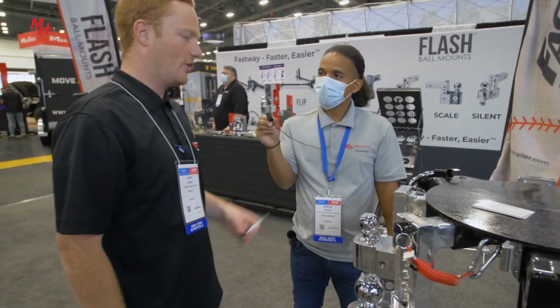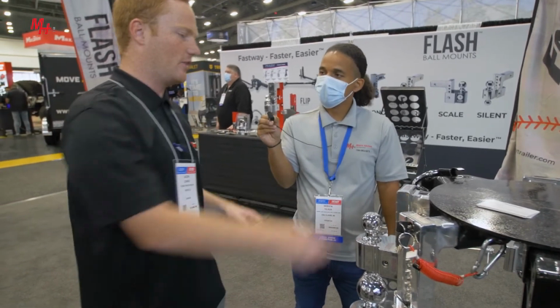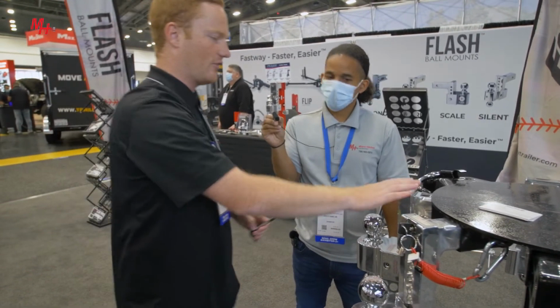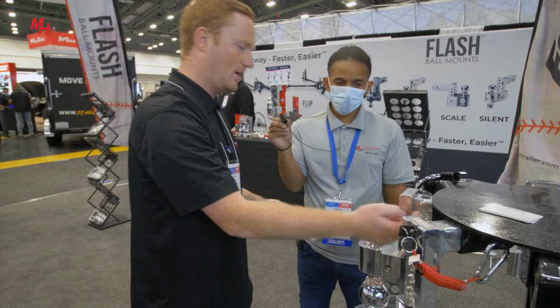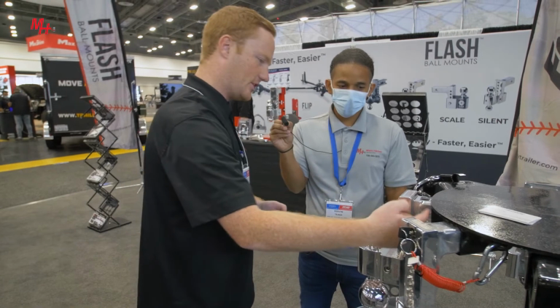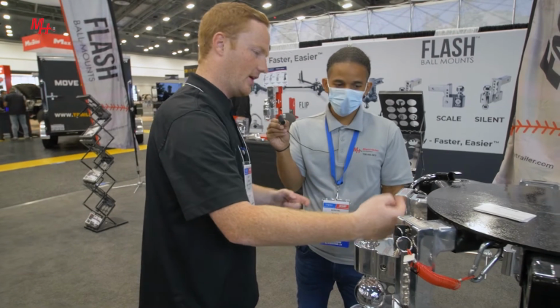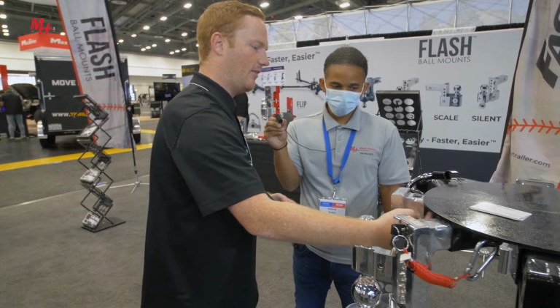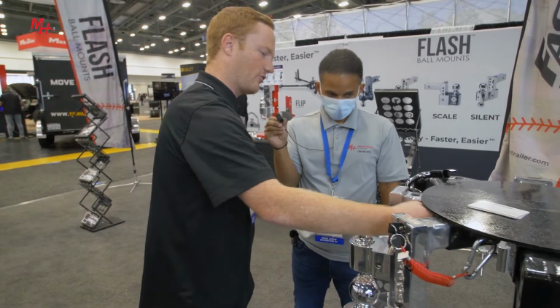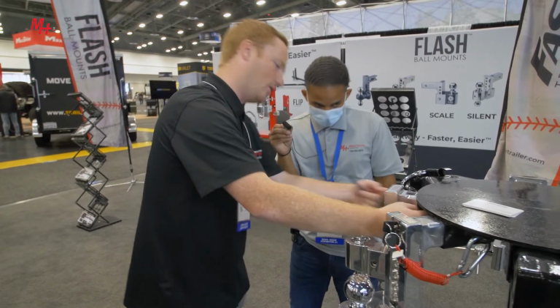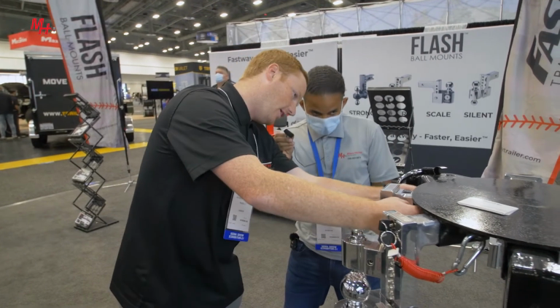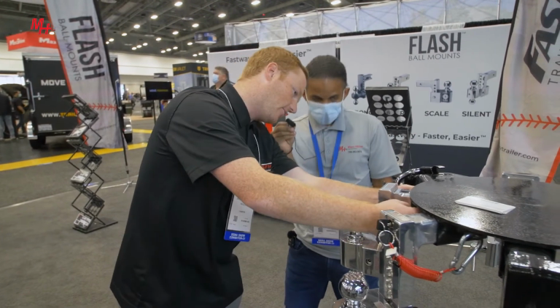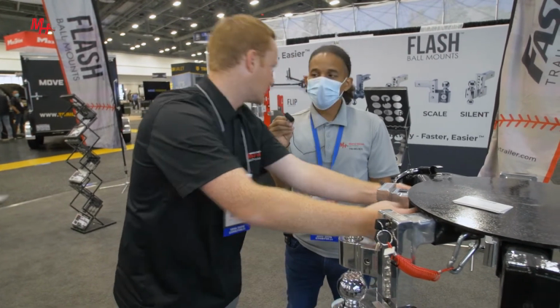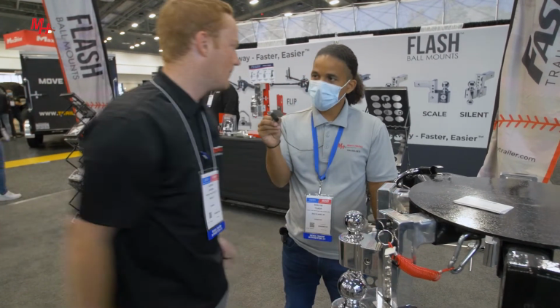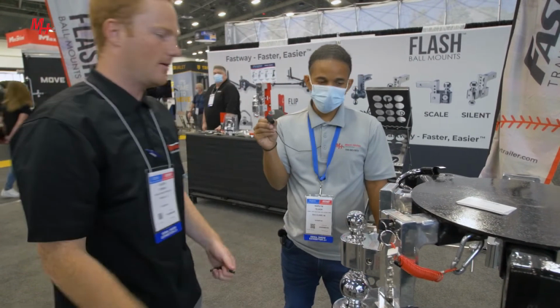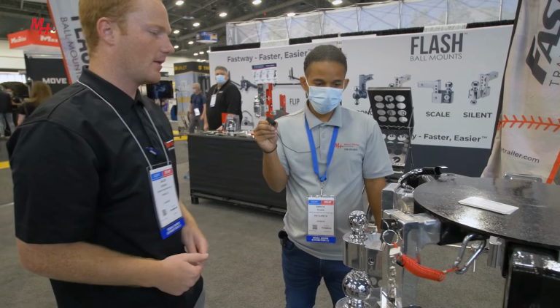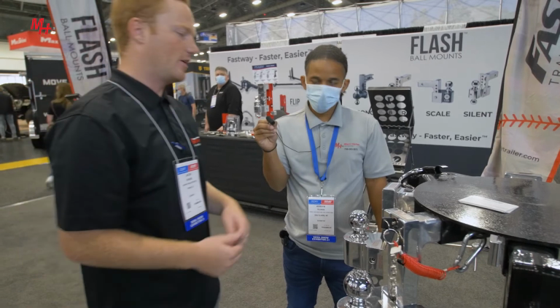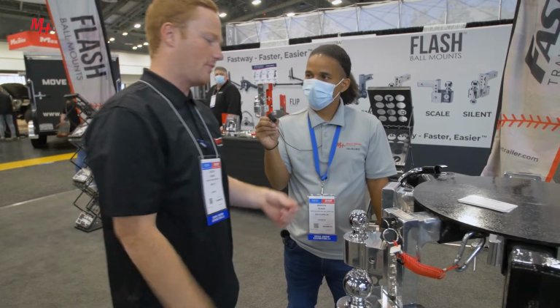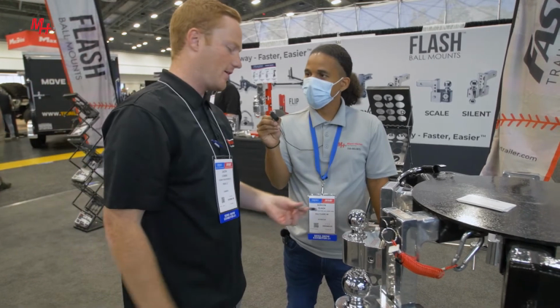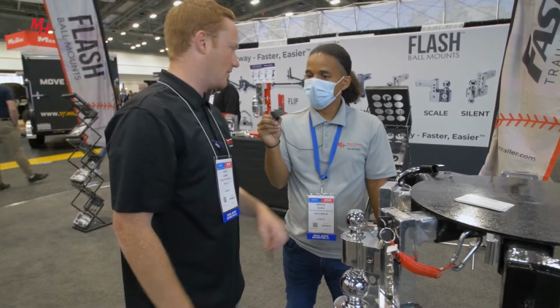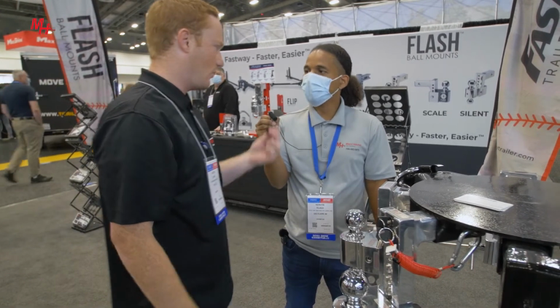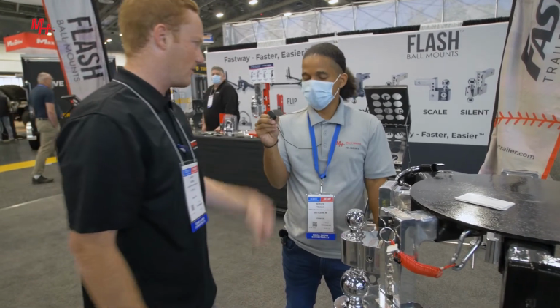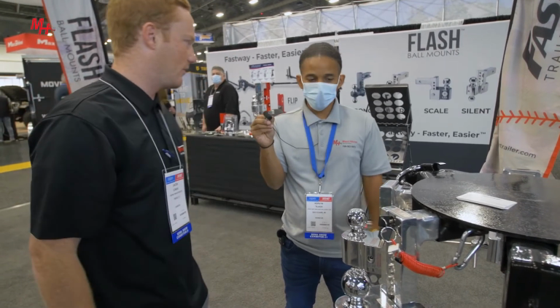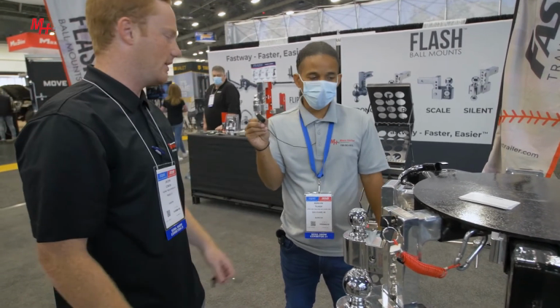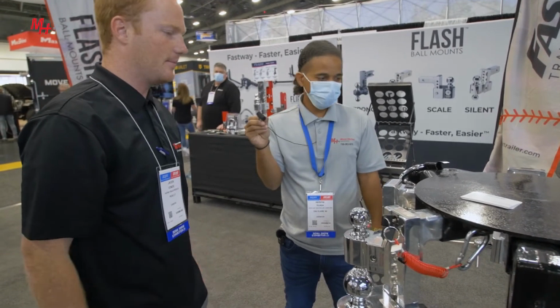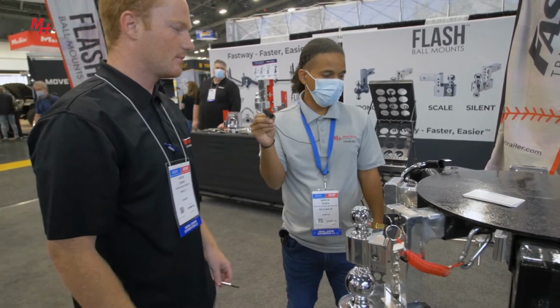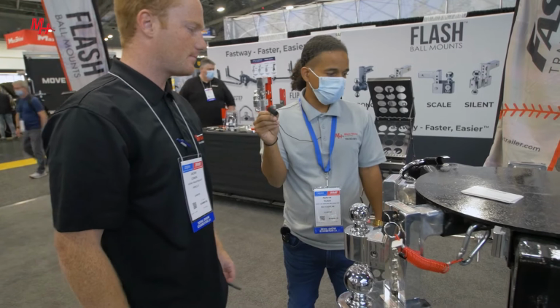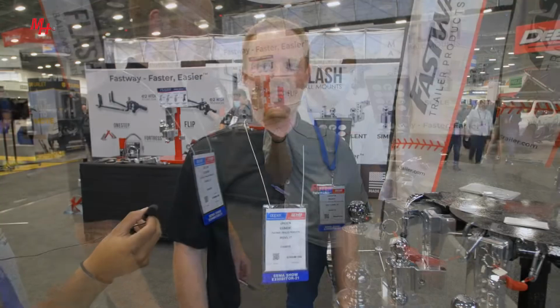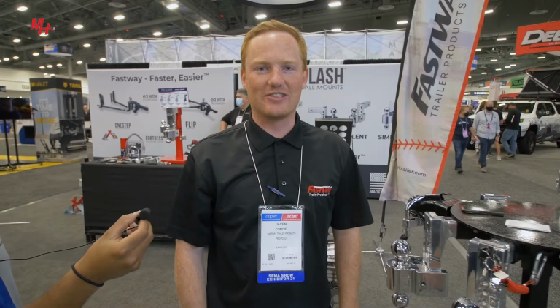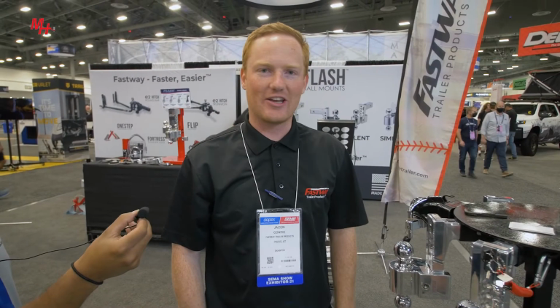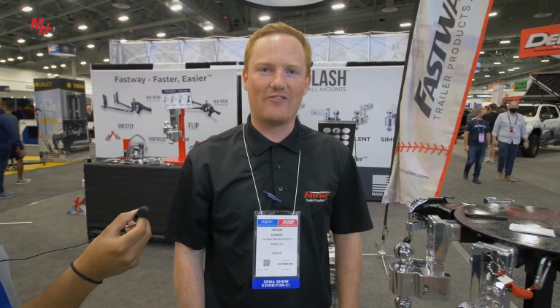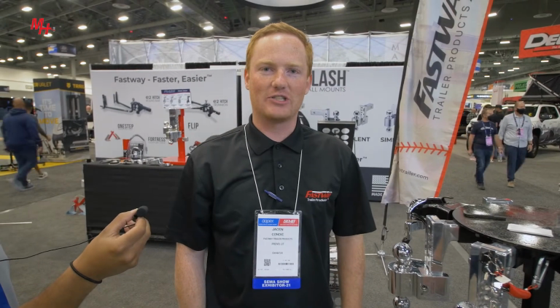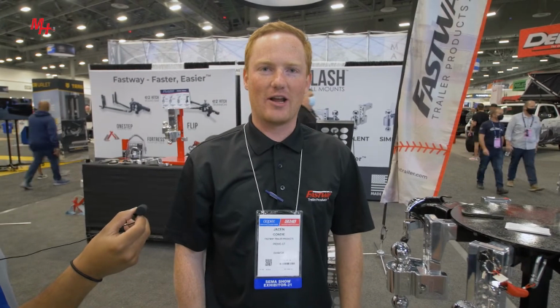The only thing you'll need for this one is a pin that goes through your receiver. If you get a locking pin there, then you're good to go — it's an additional lock that you have. Thanks for taking a look at all of our Fastway trailer products.